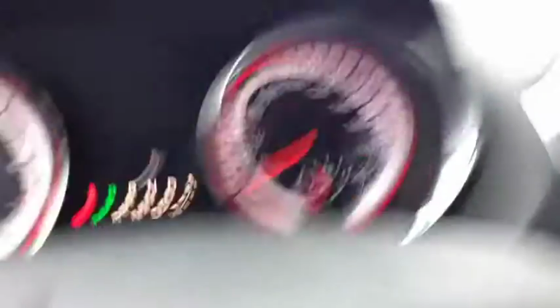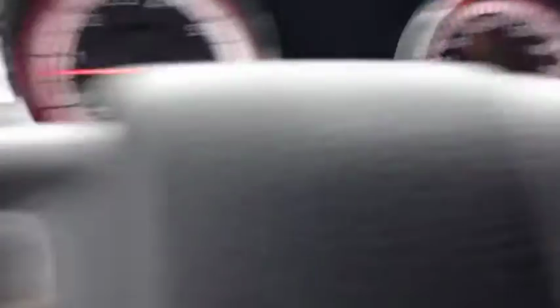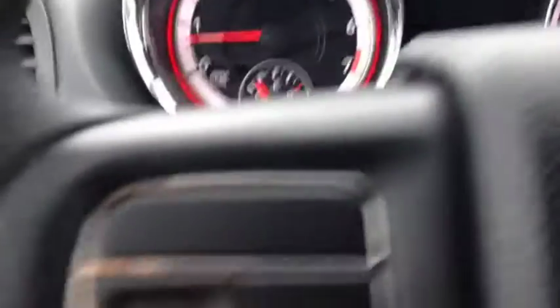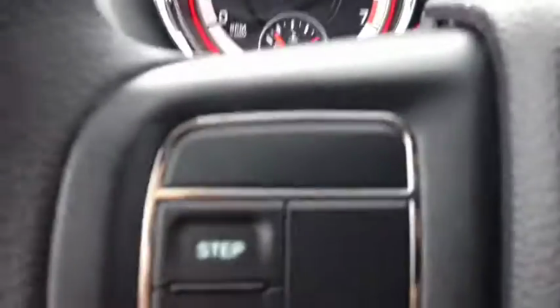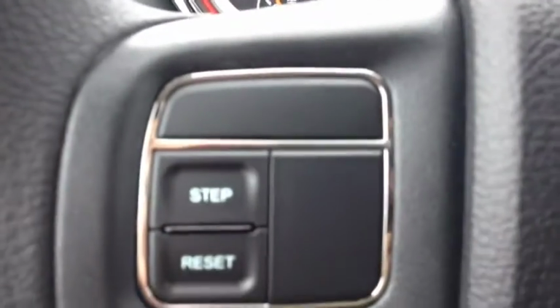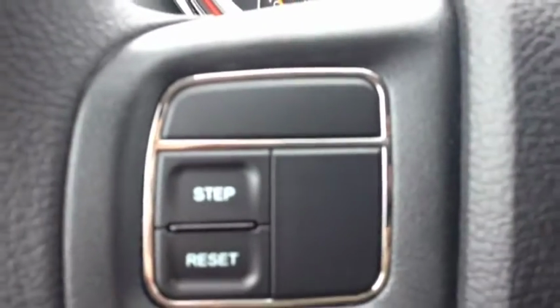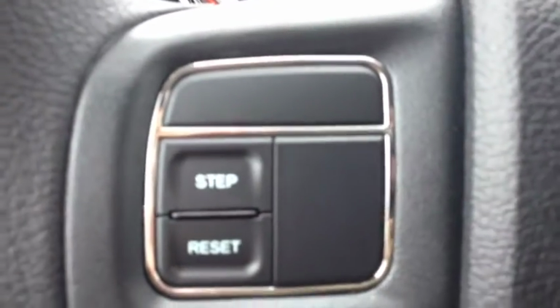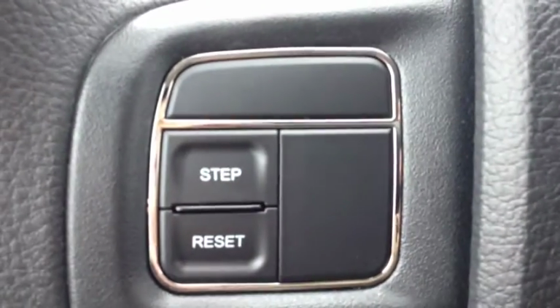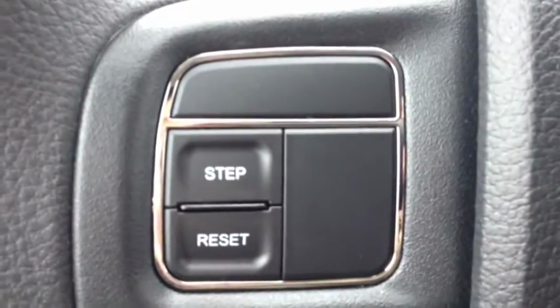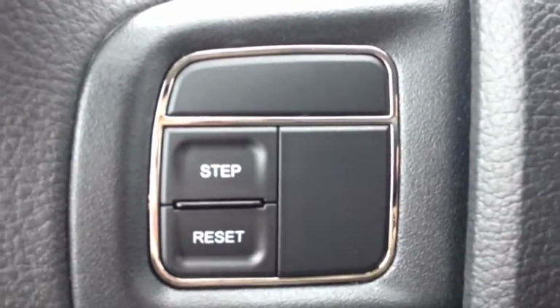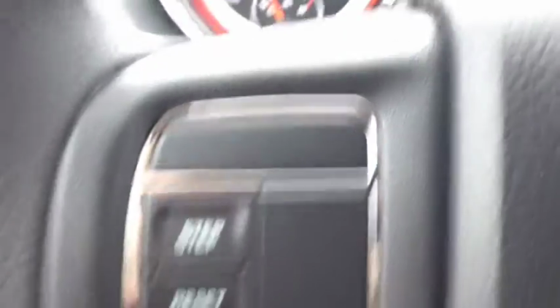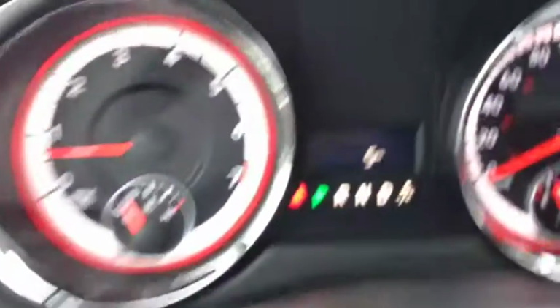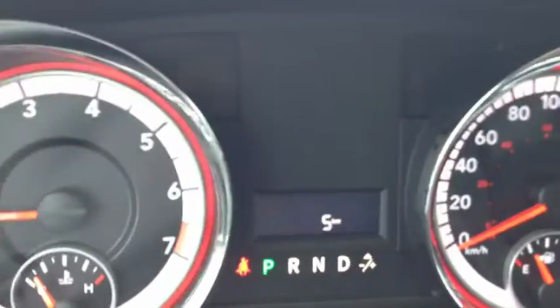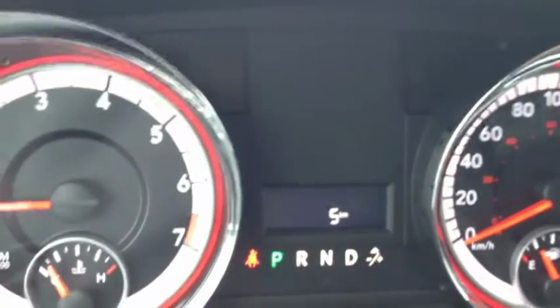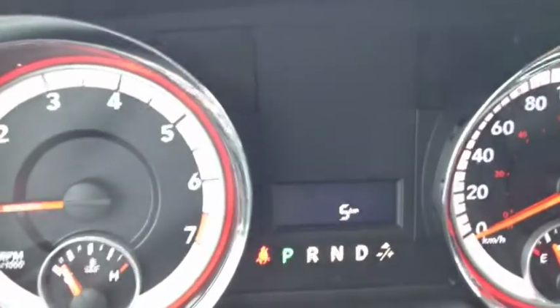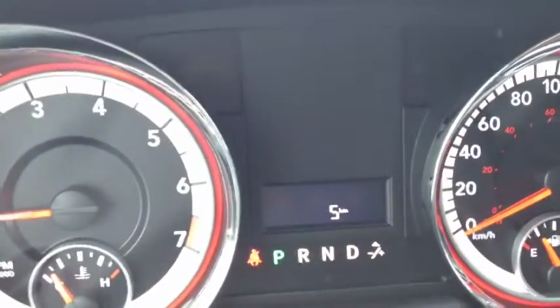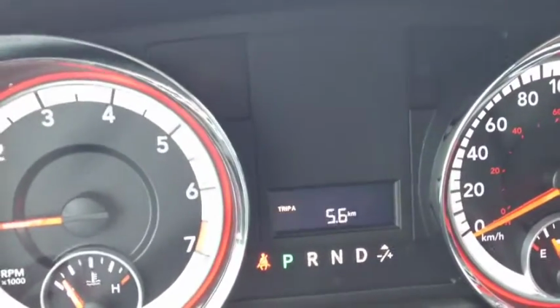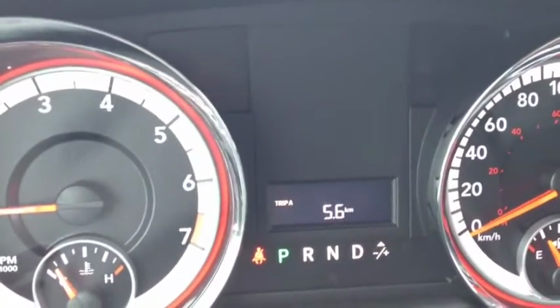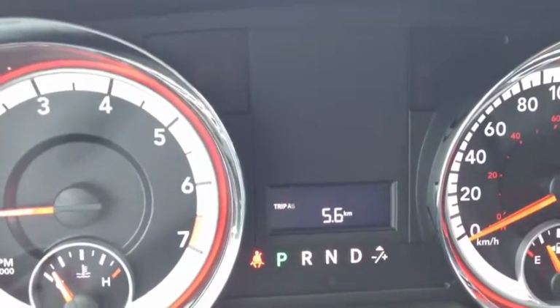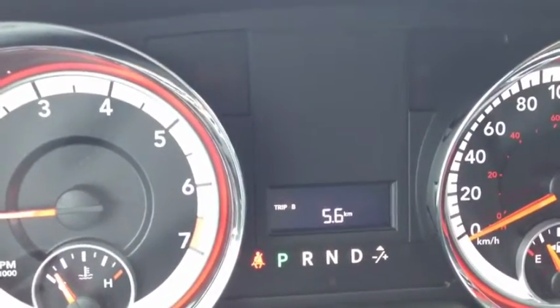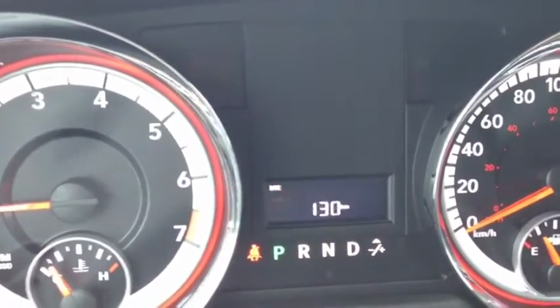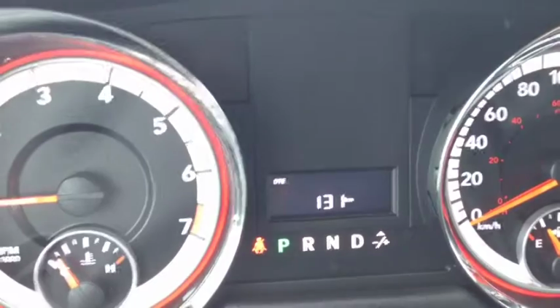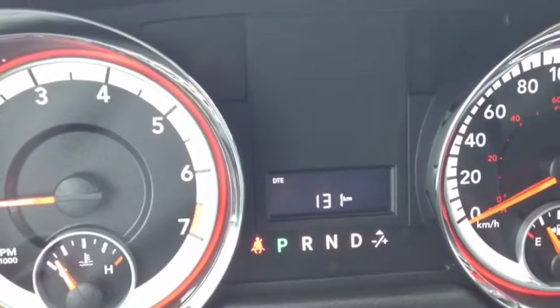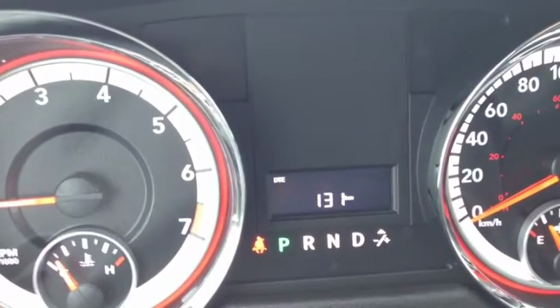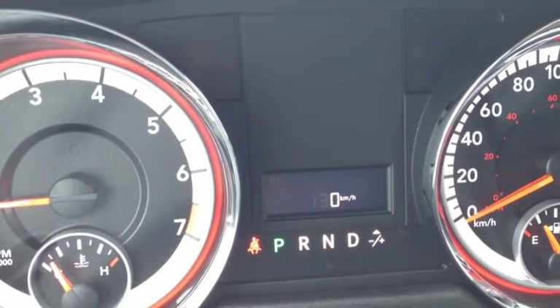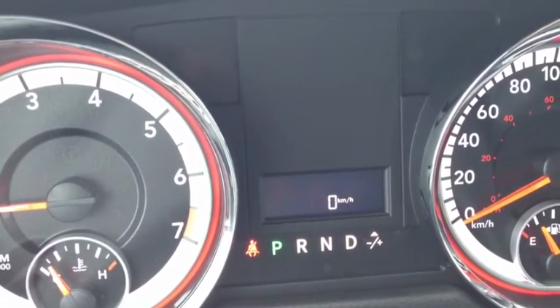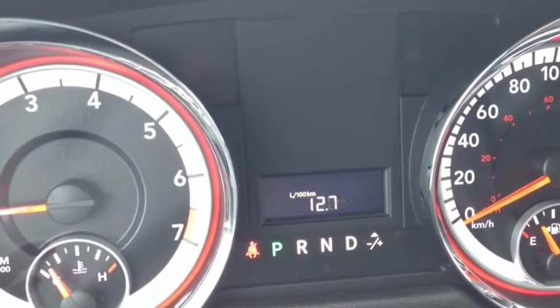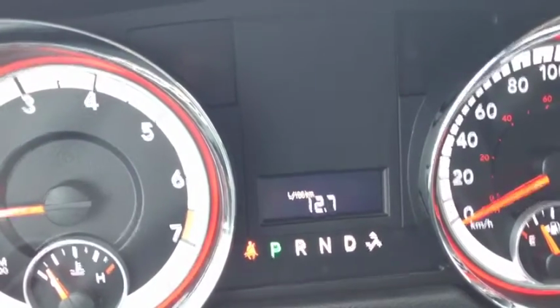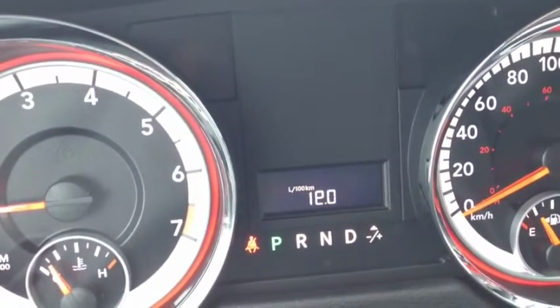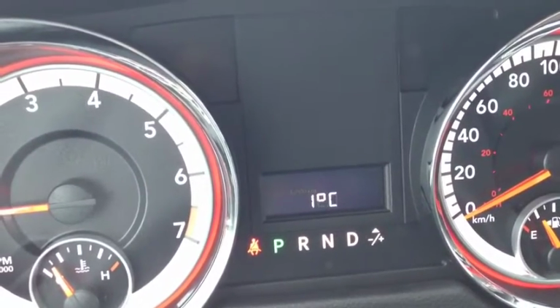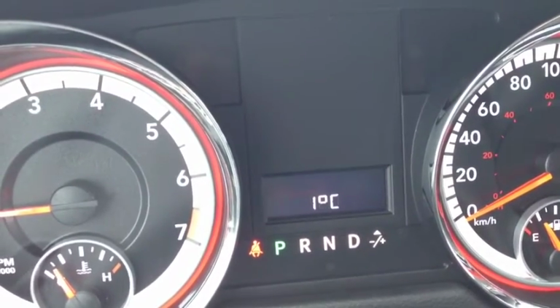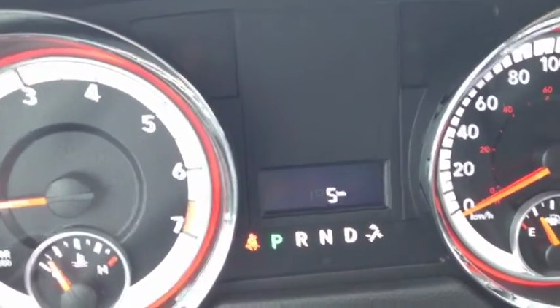On the steering wheel here, we have onboard computer controls. It shows you things like your kilometers, trip meters, liters to empty, speedometer, fuel efficiency, and the temperature outside.